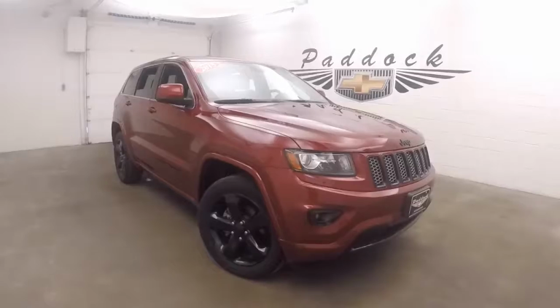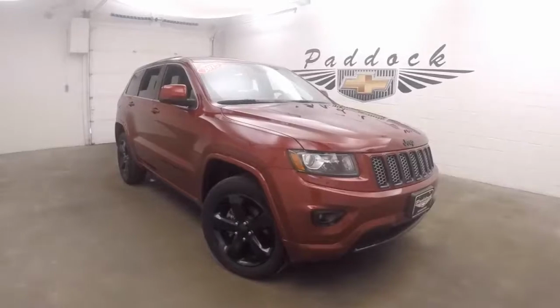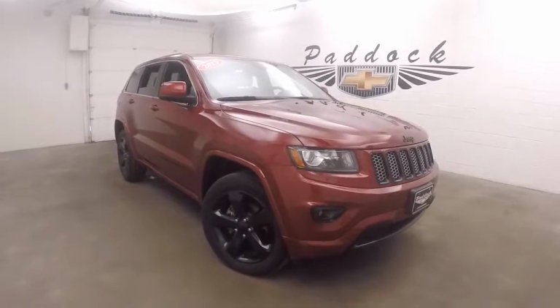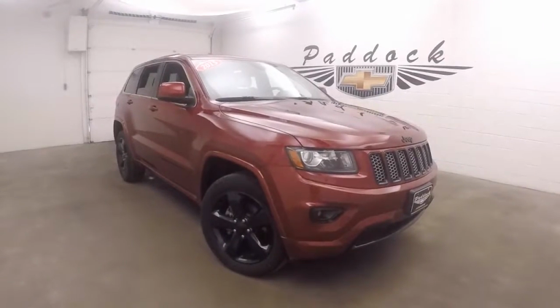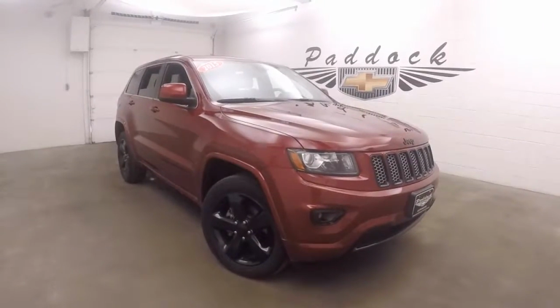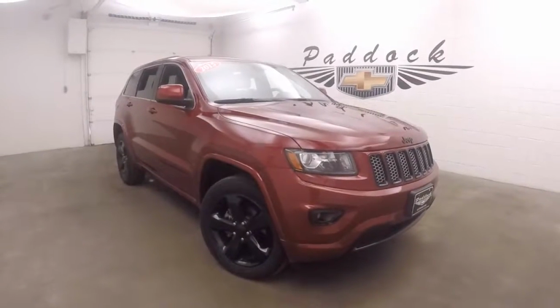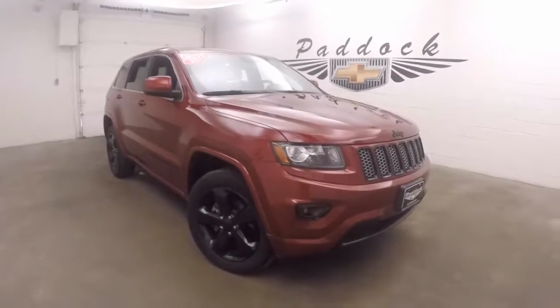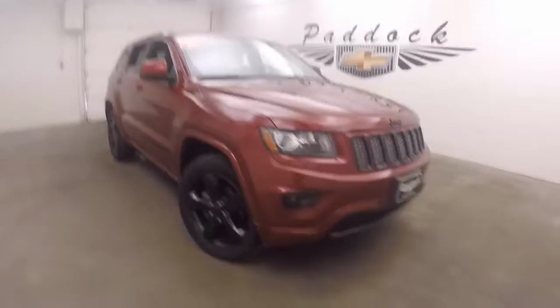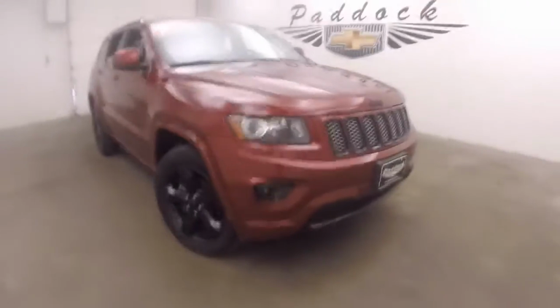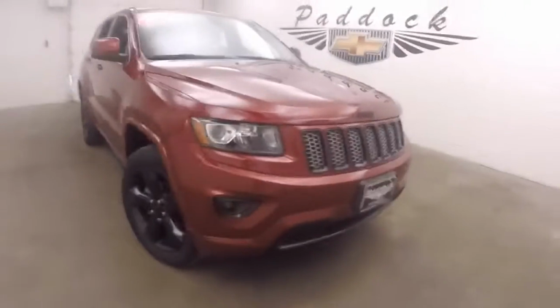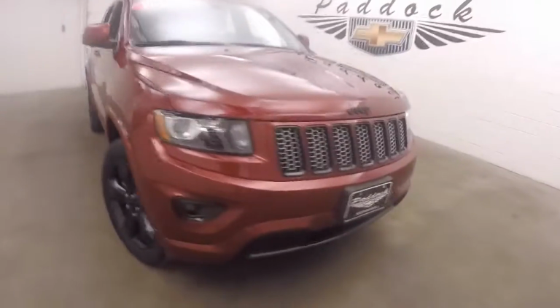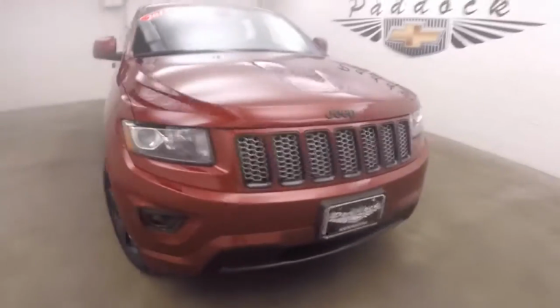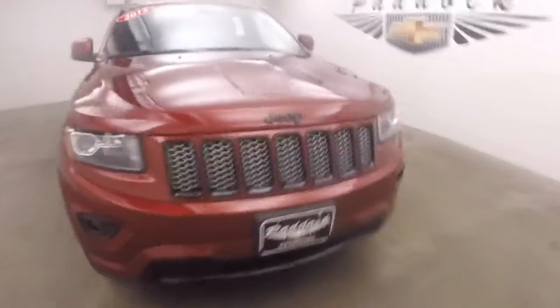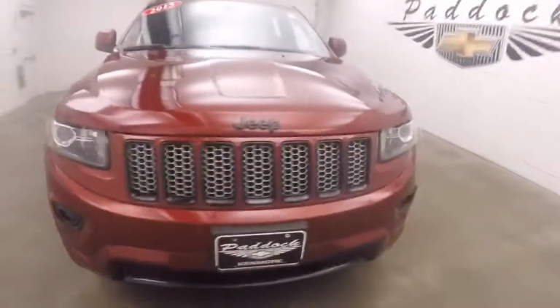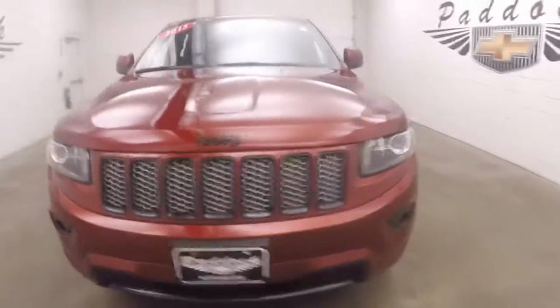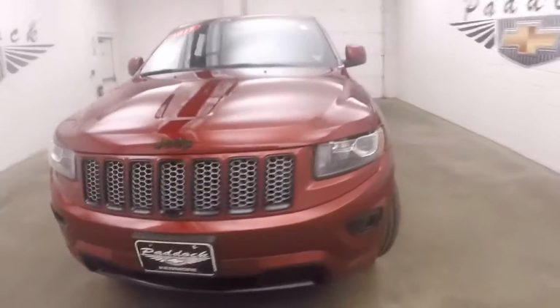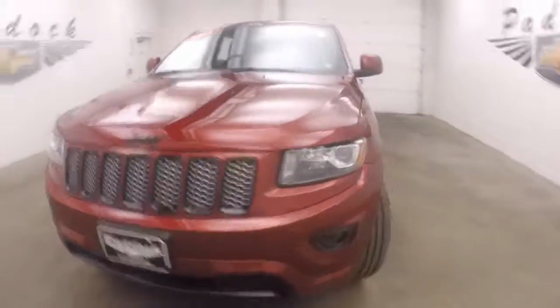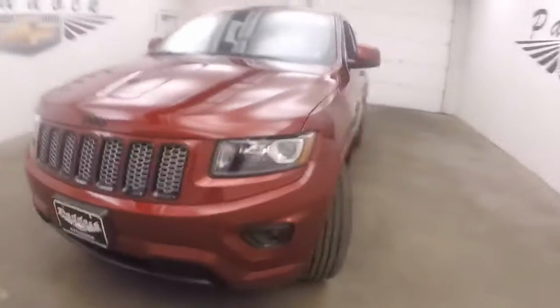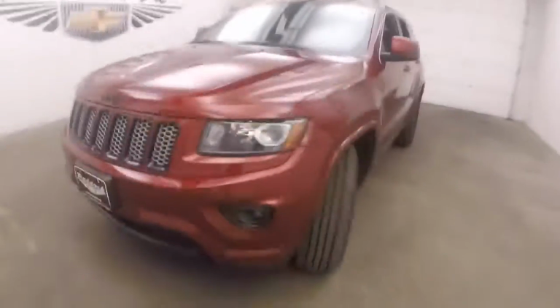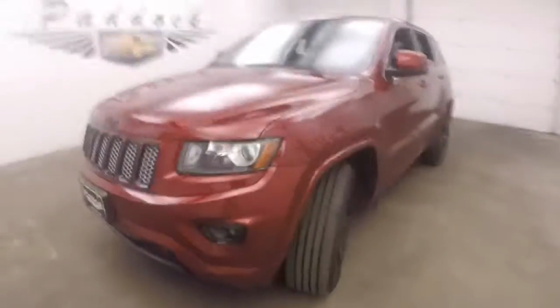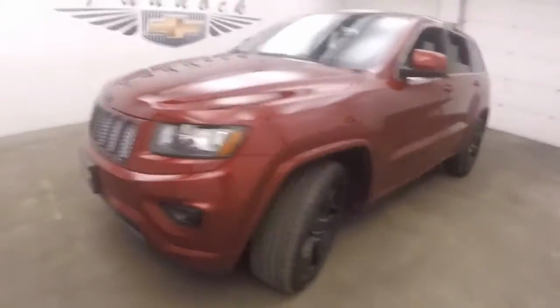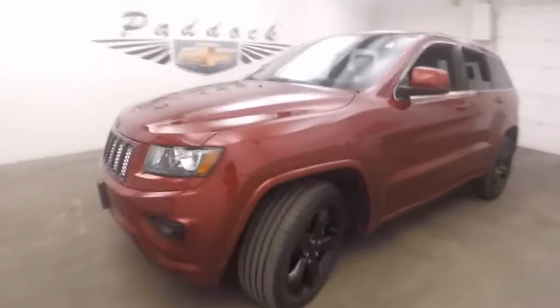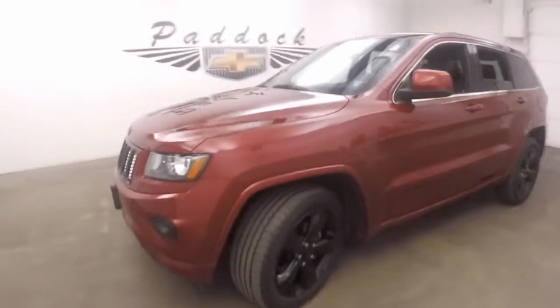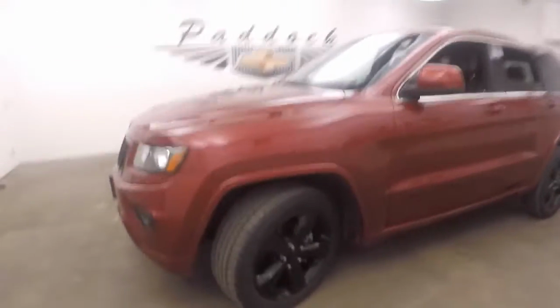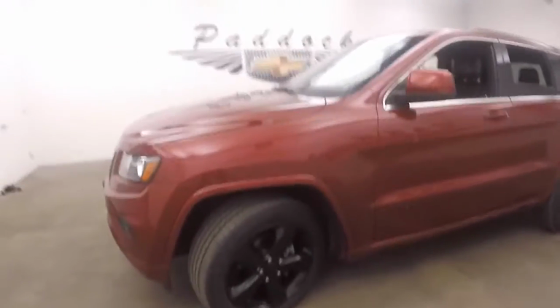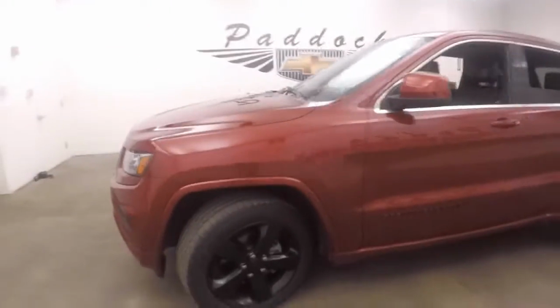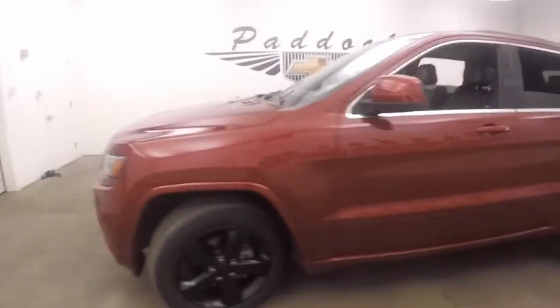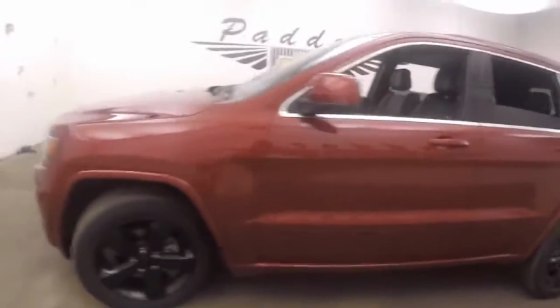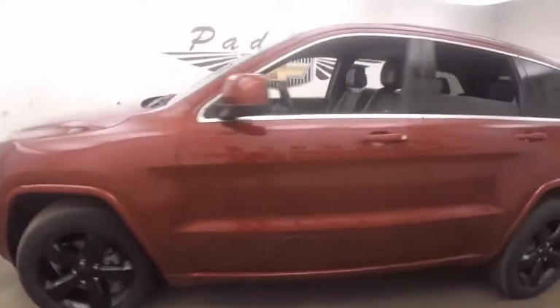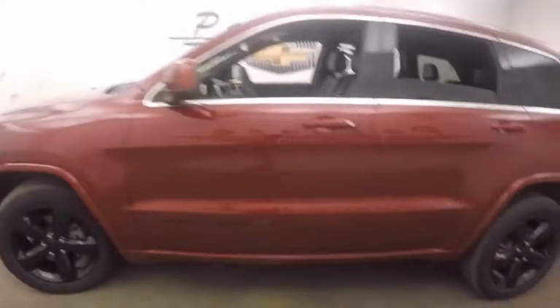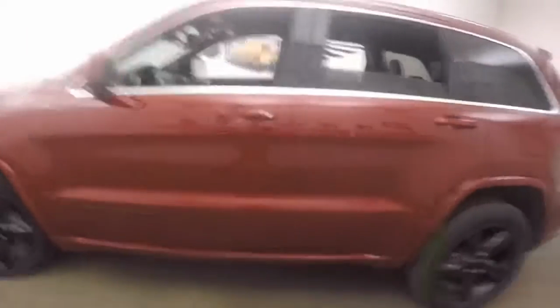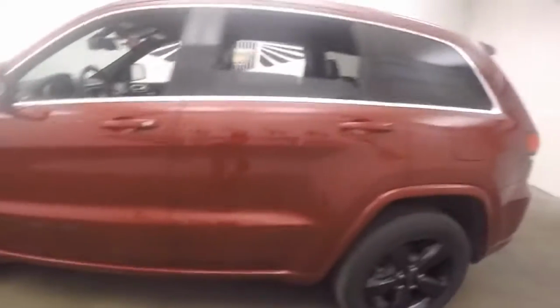It's a 2015 Jeep Grand Cherokee. This Jeep's in excellent condition. Very nice black alloy wheels, good tires, great paint.